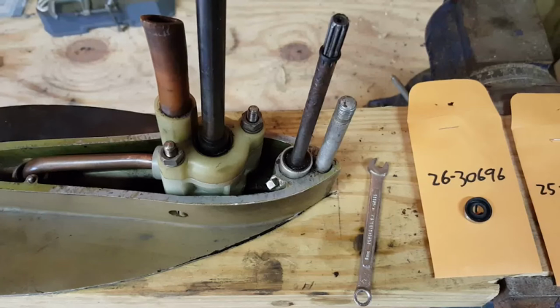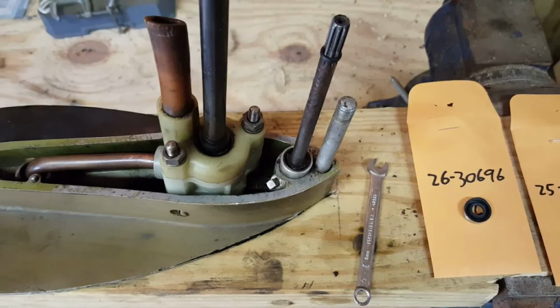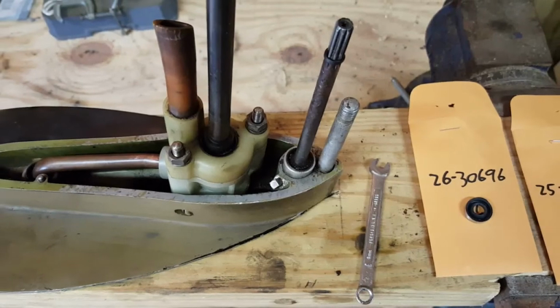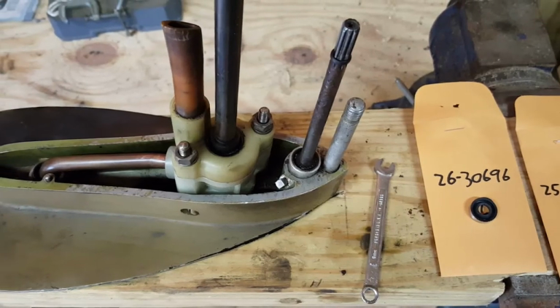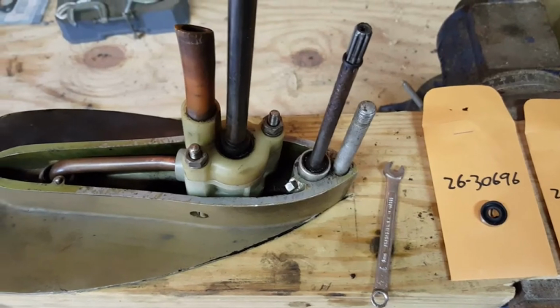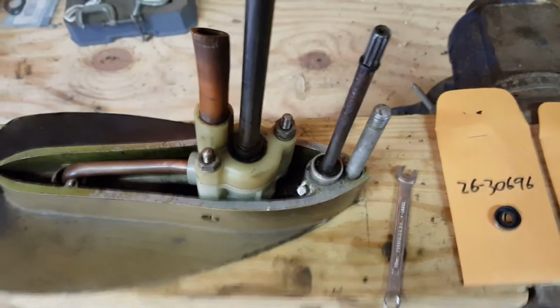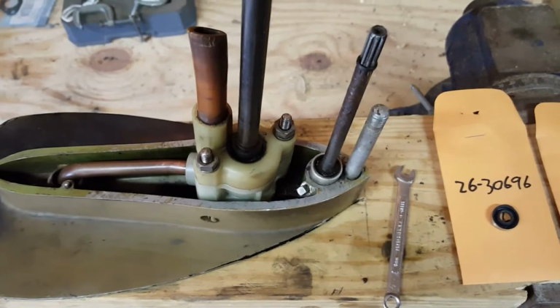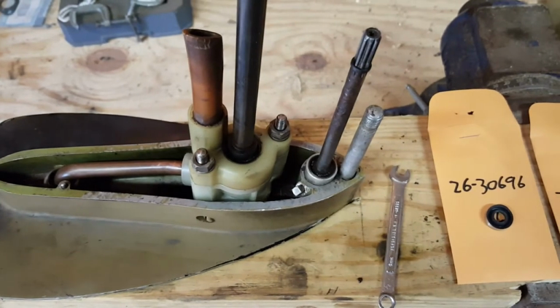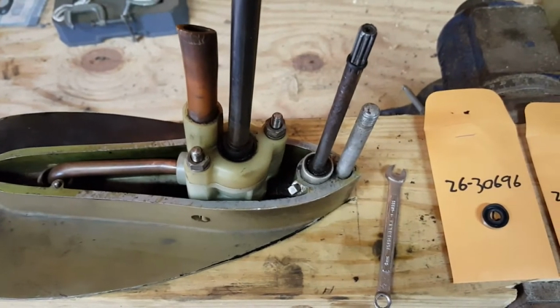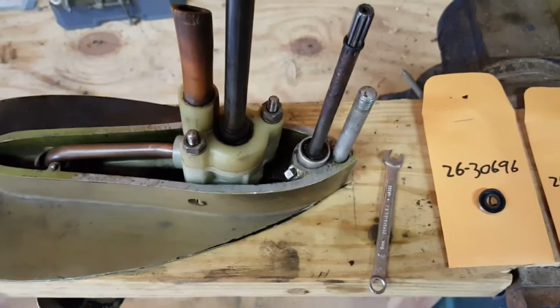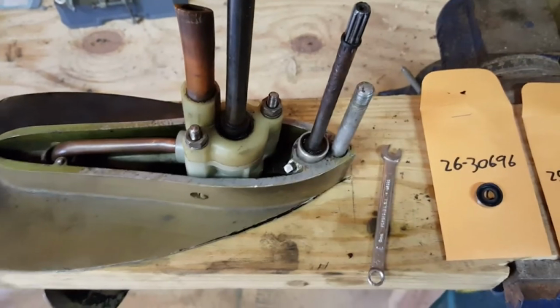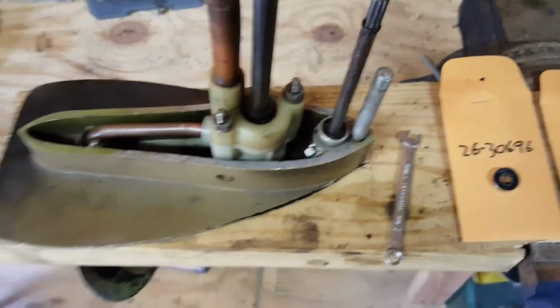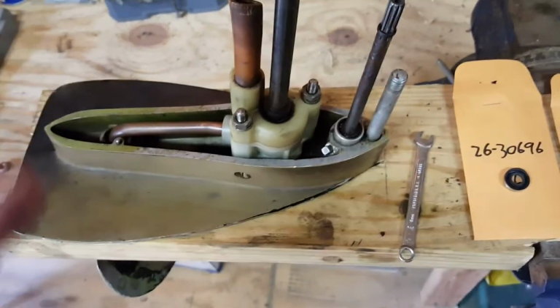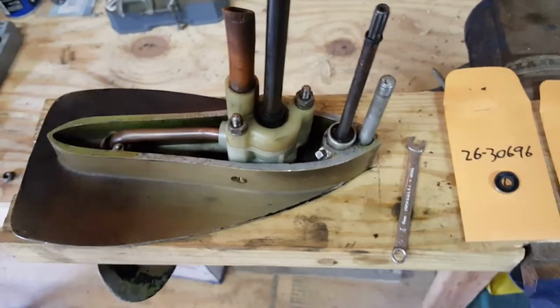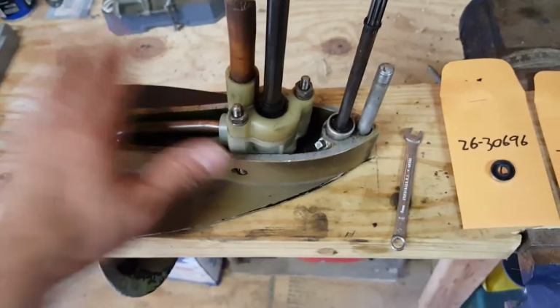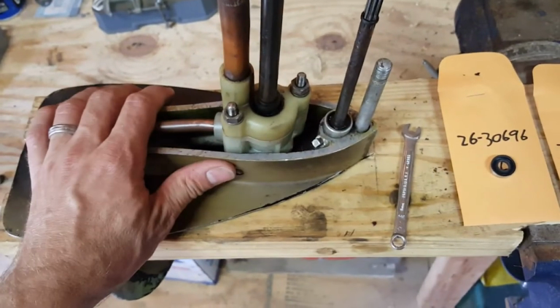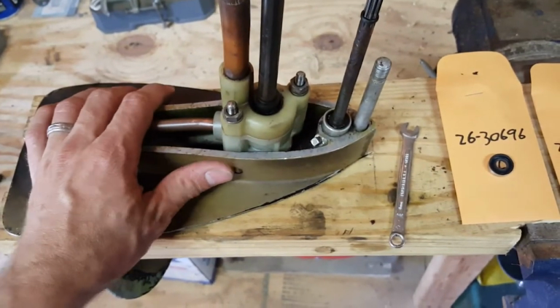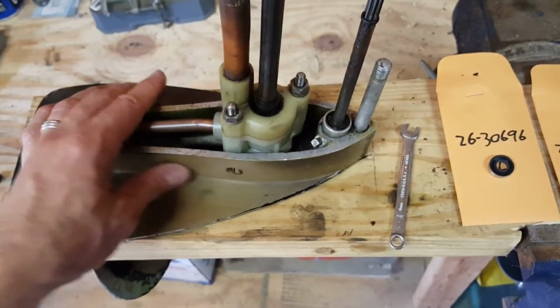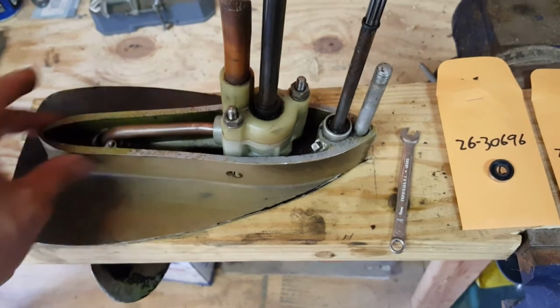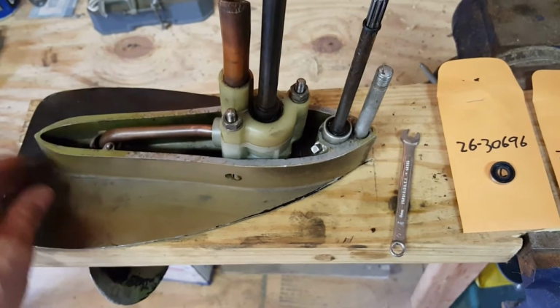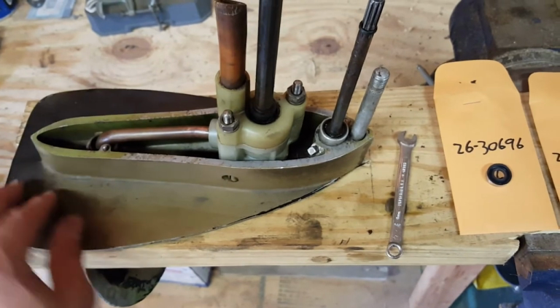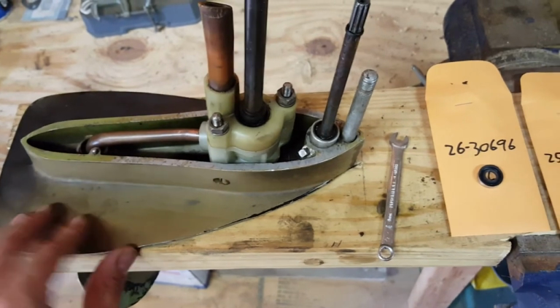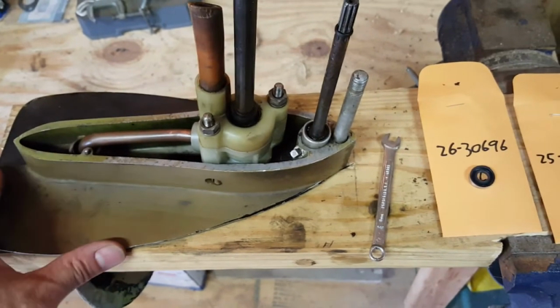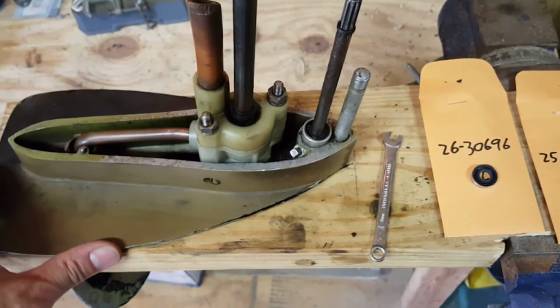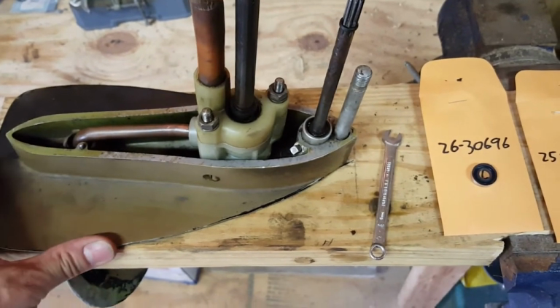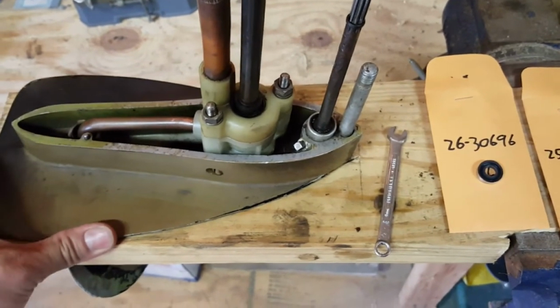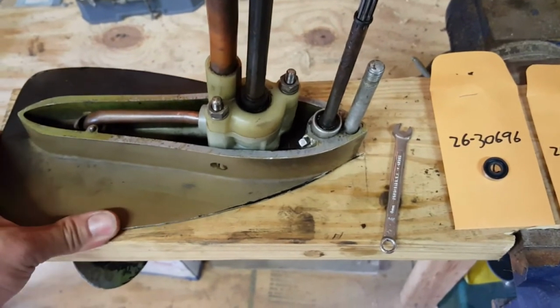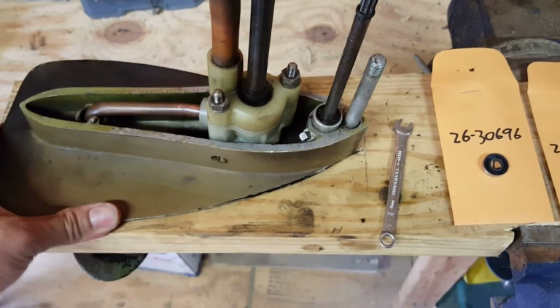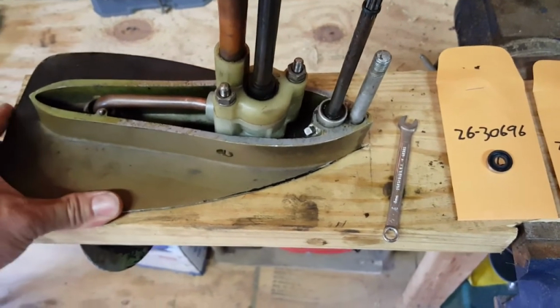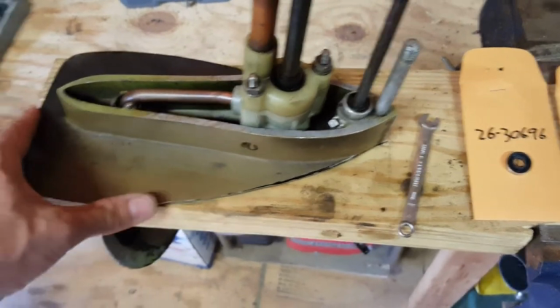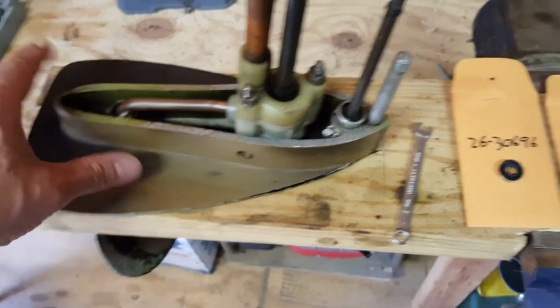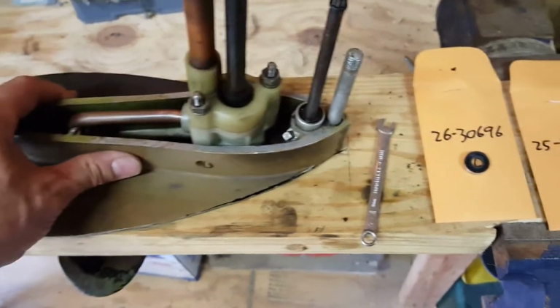Hi again, this is James at Highland Outboards. I'm working on a 1968 Mercury 3.9 horsepower lower unit.